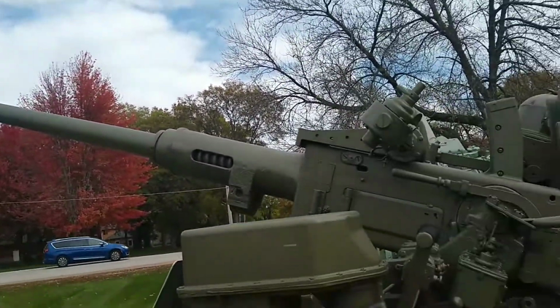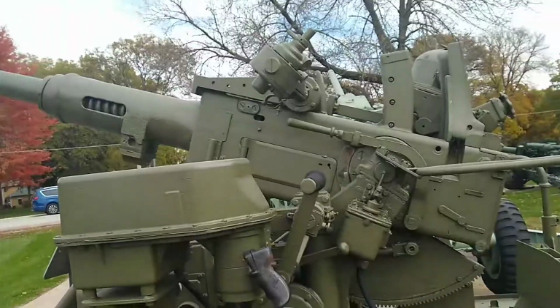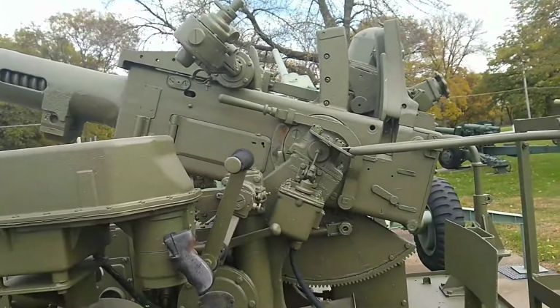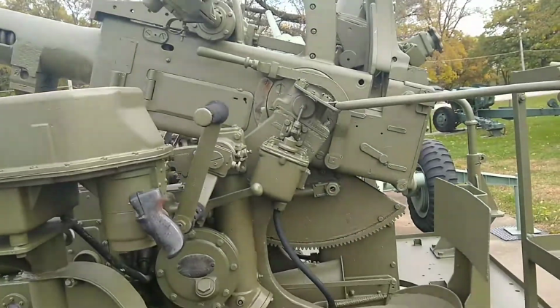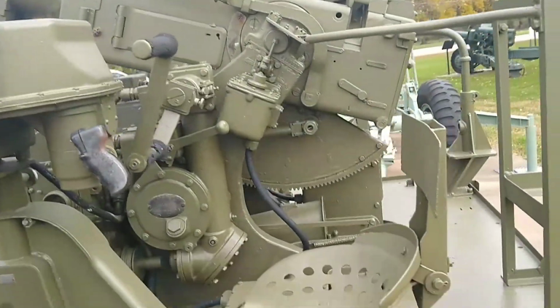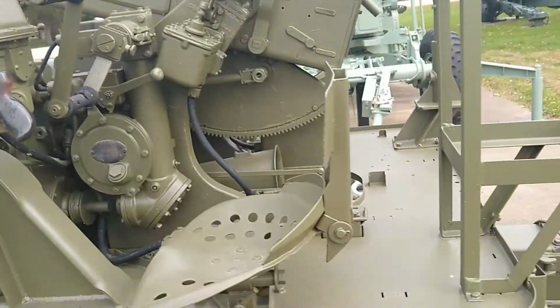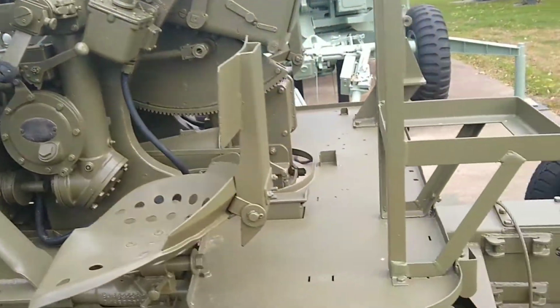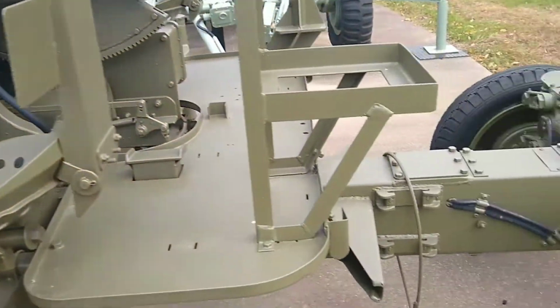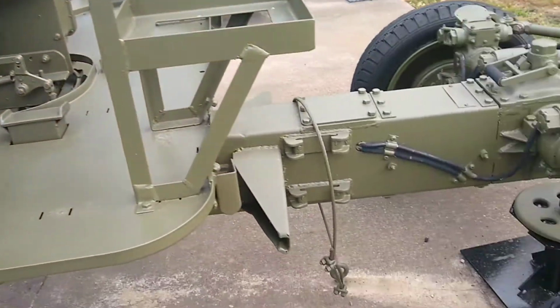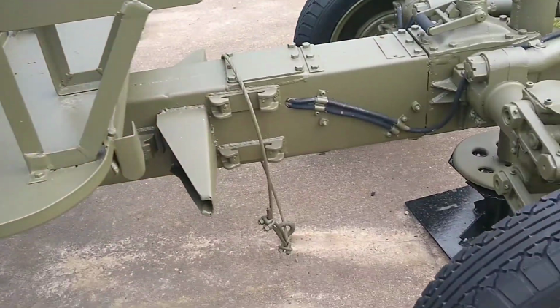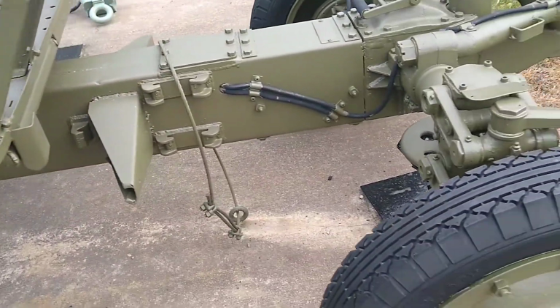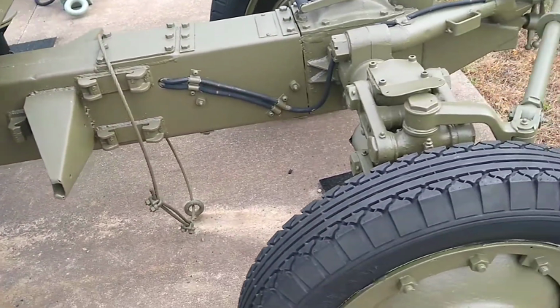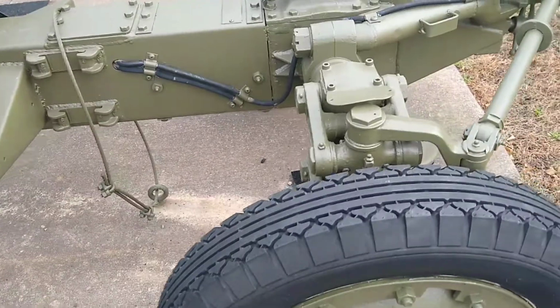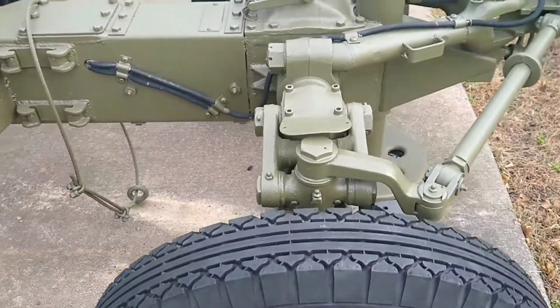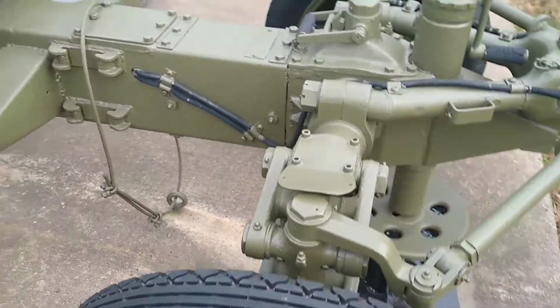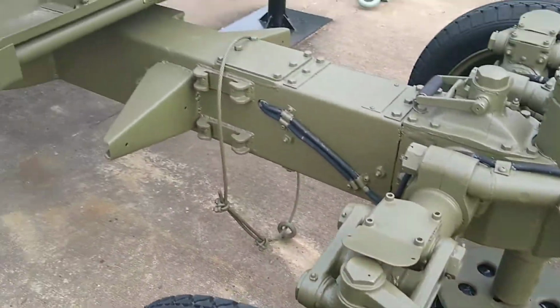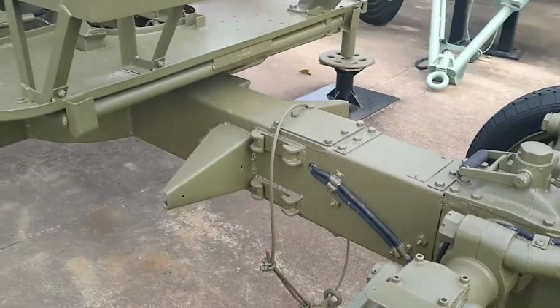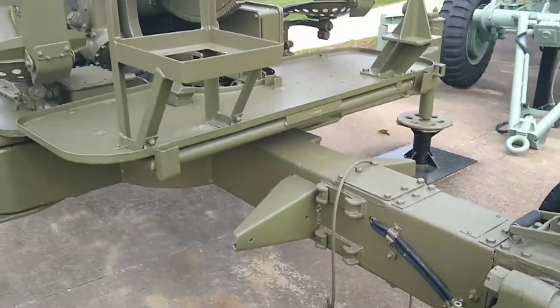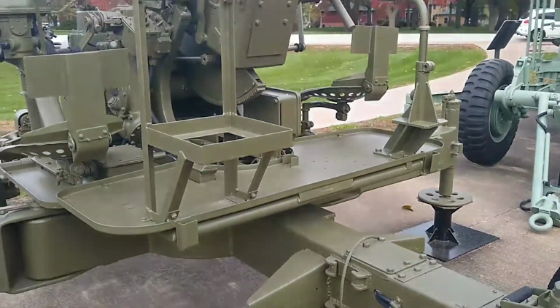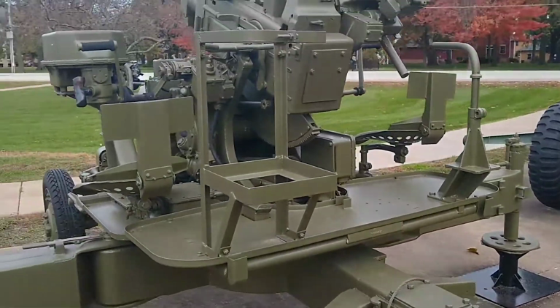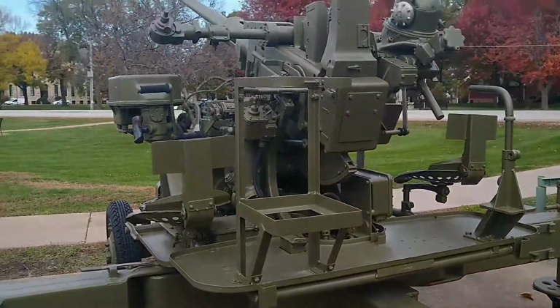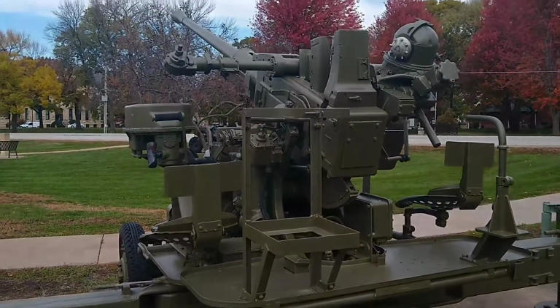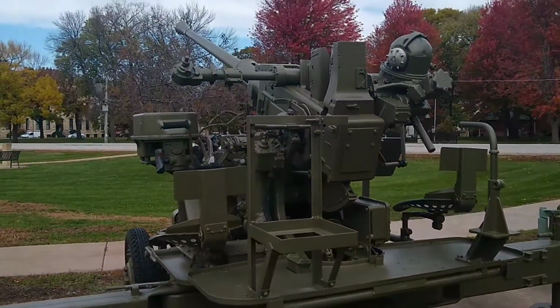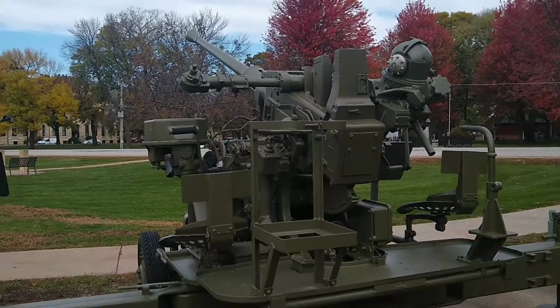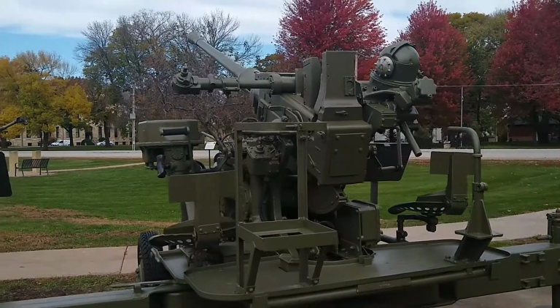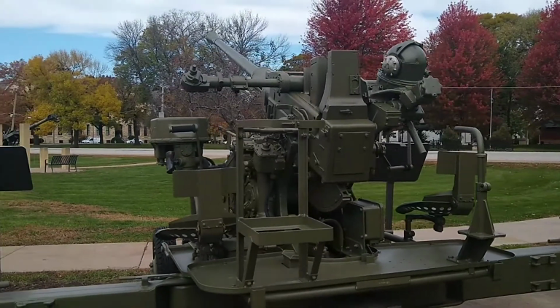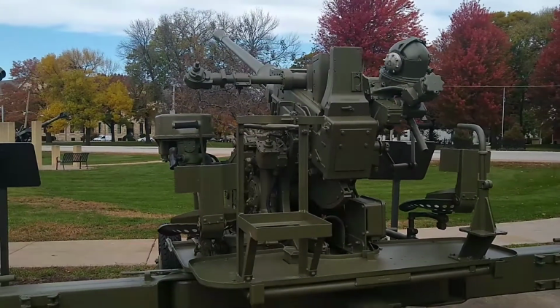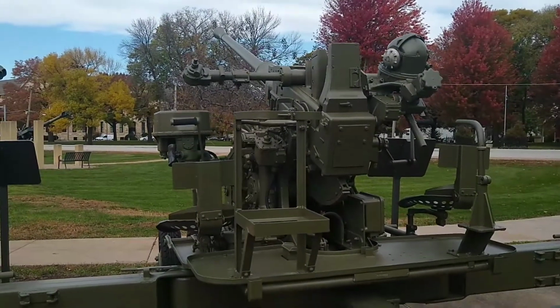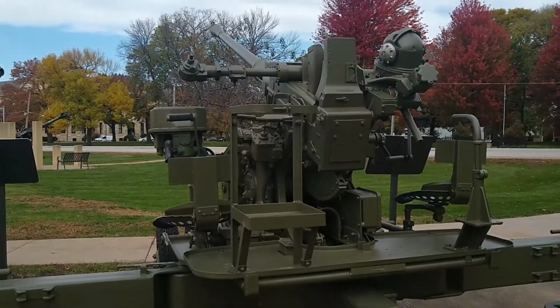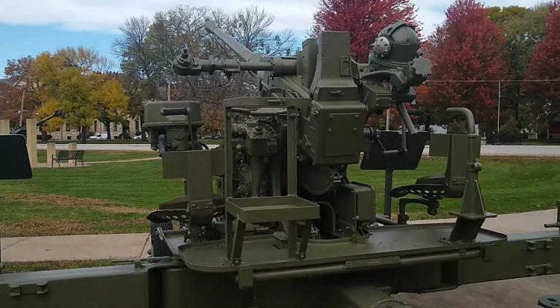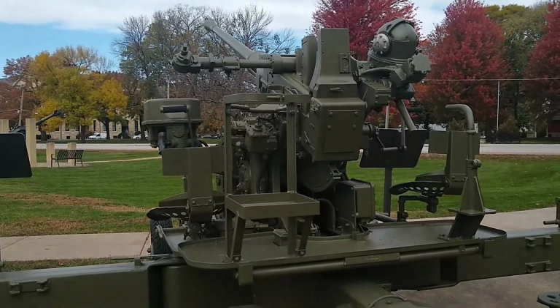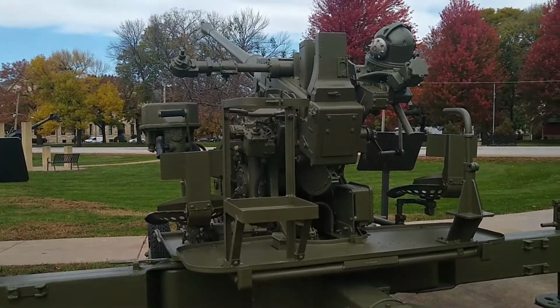Shortly after World War II begins, the United States actually begins to contract out and obtain some of these Bofors weapons systems. And the United States is actually the one that maintained and handled most of the weapons systems during World War II.